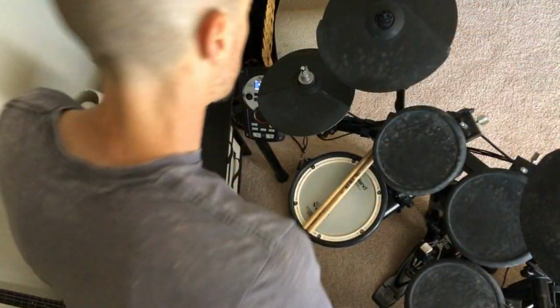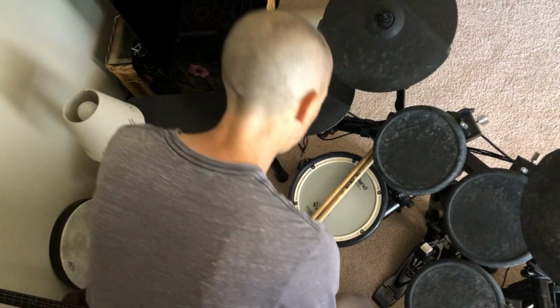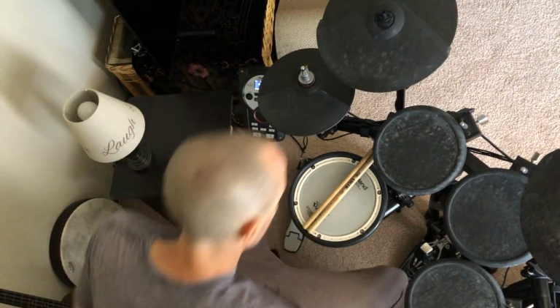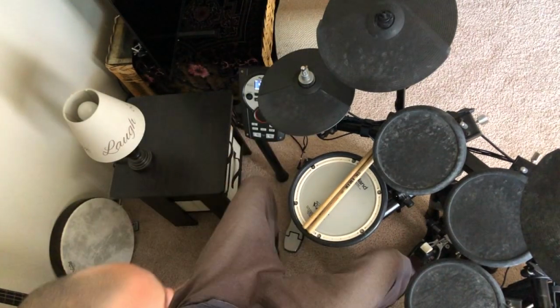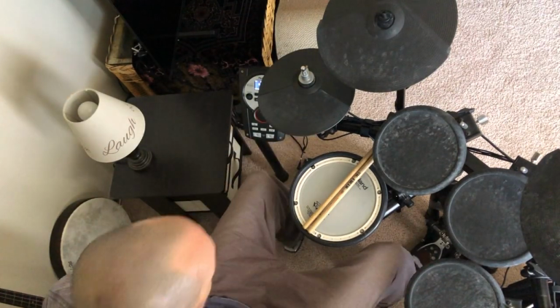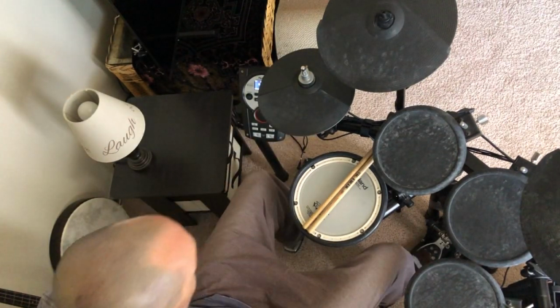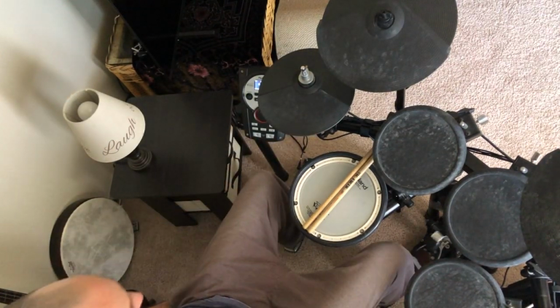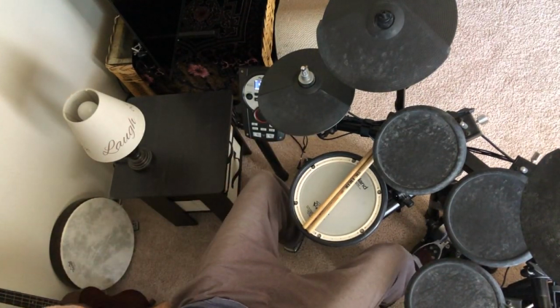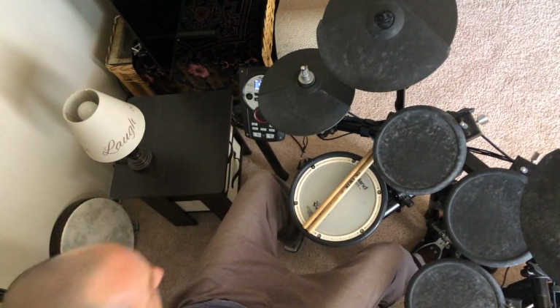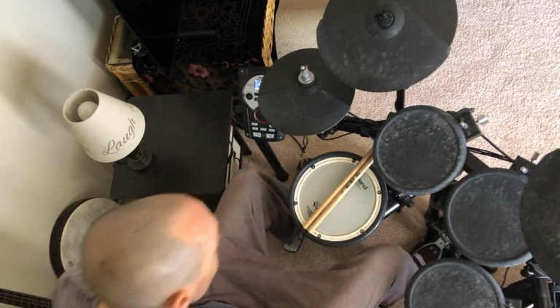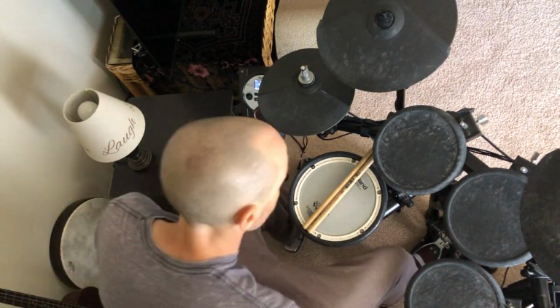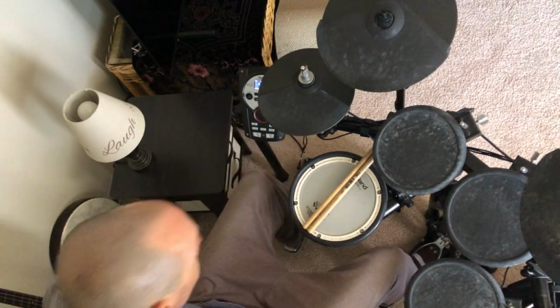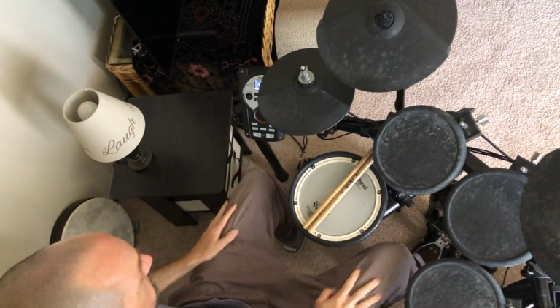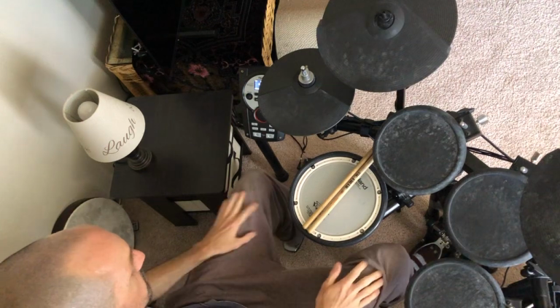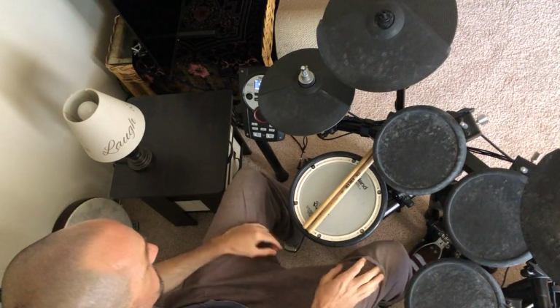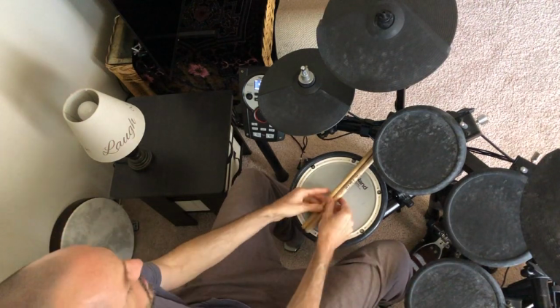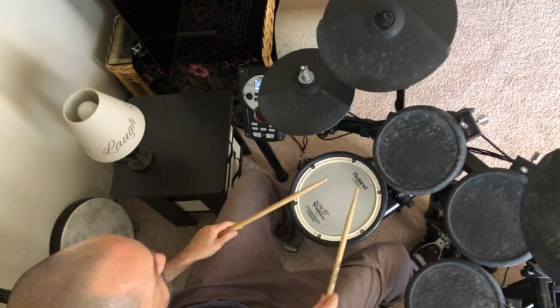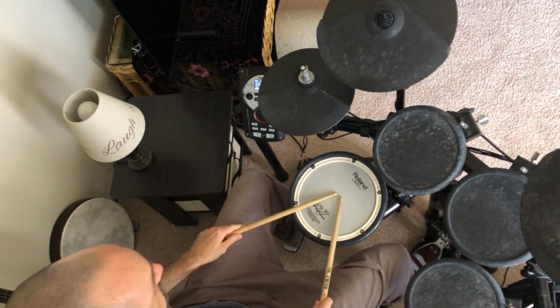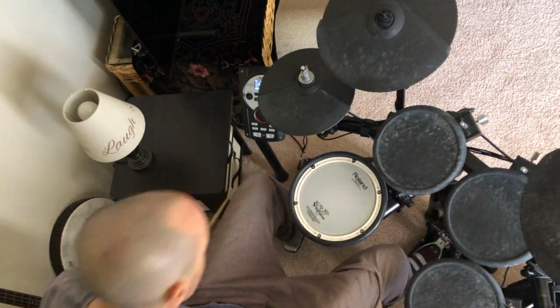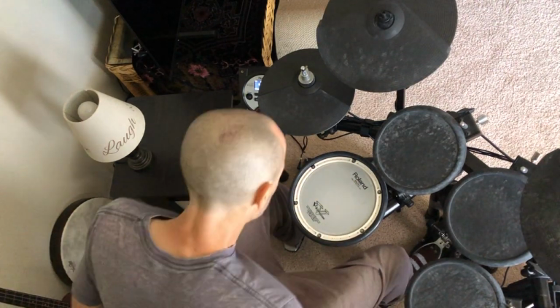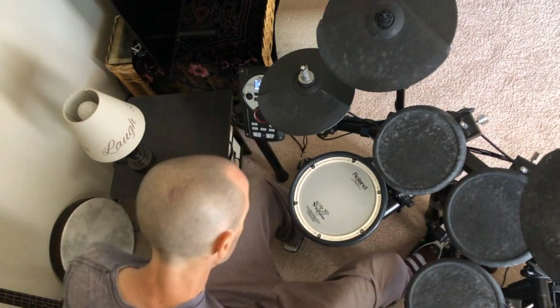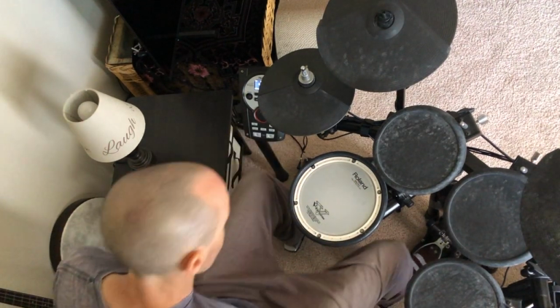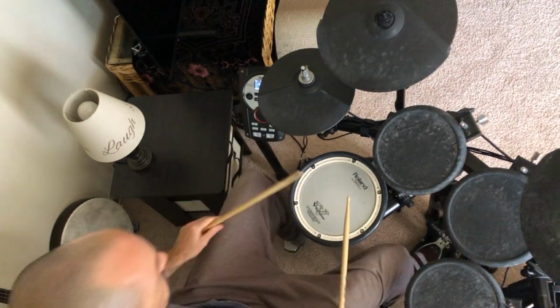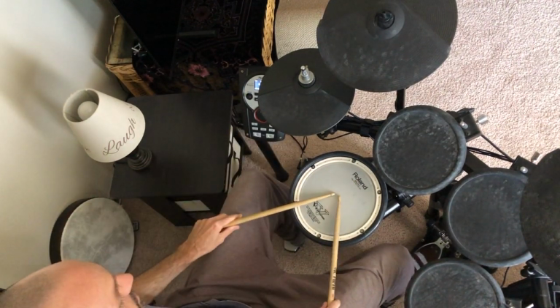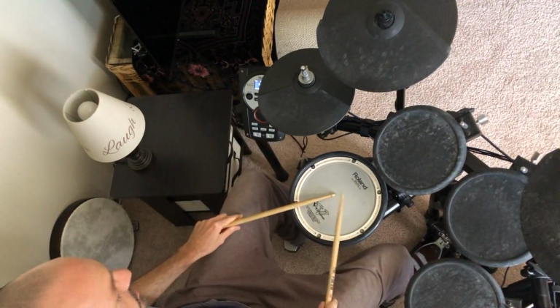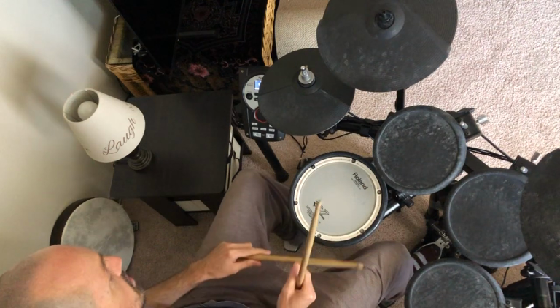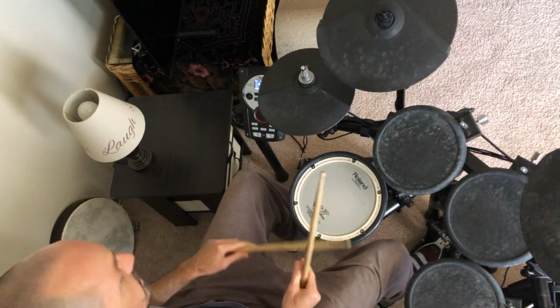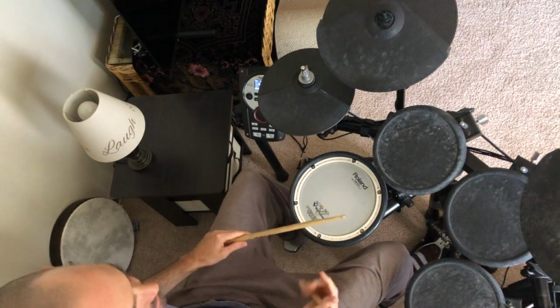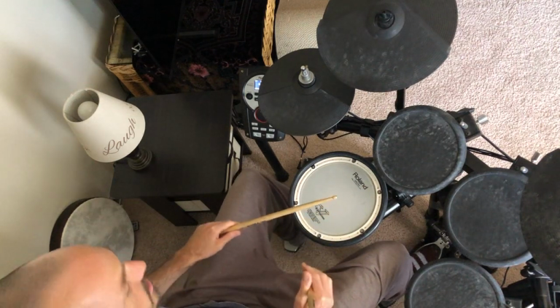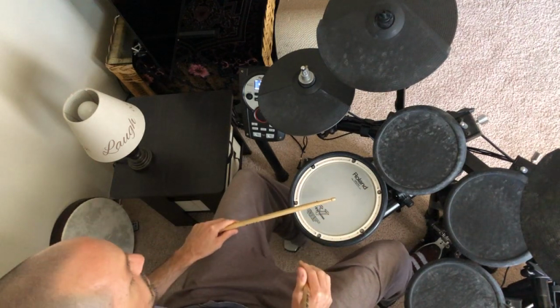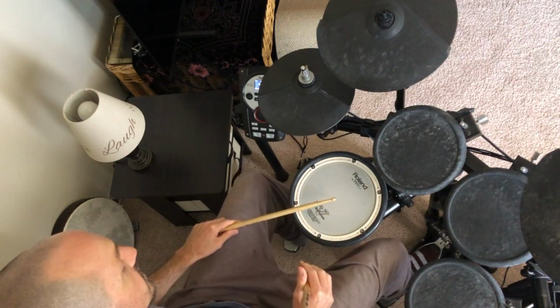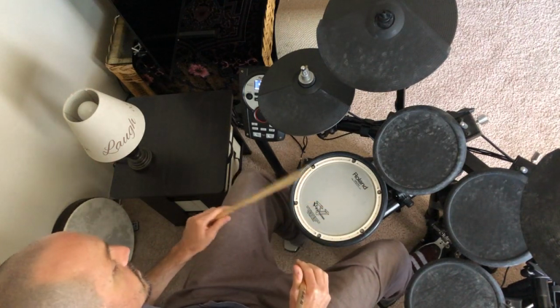All right, so let me go over some of those parts for 'The Pretender' by Foo Fighters. Here's your first beat — I think you already took a video of this, but let's go over it anyway.